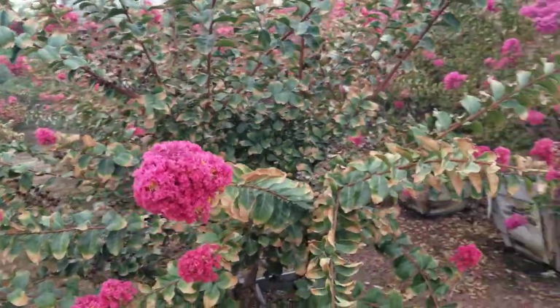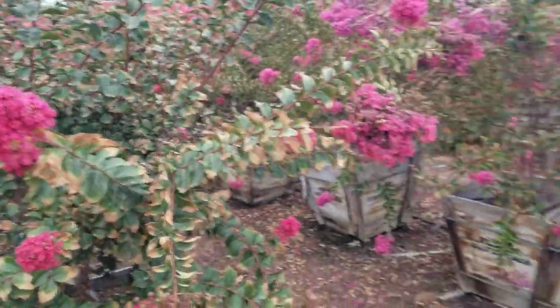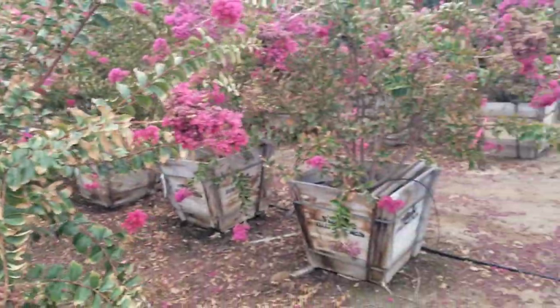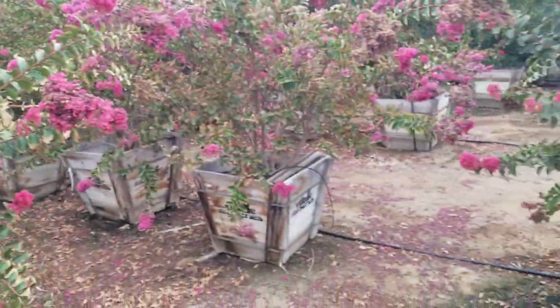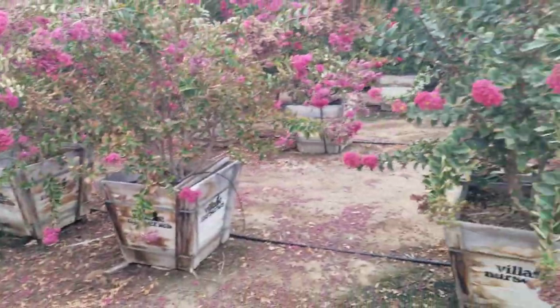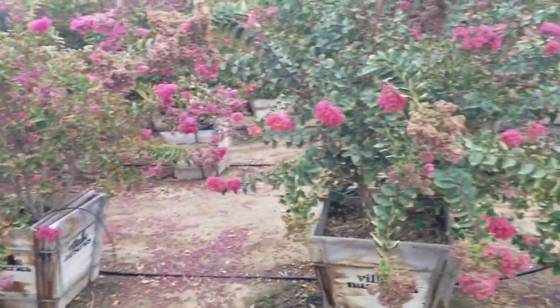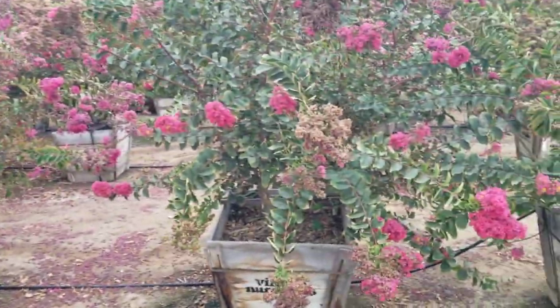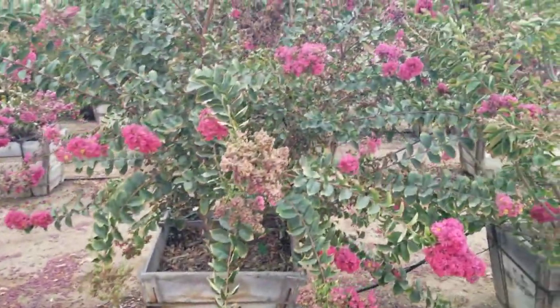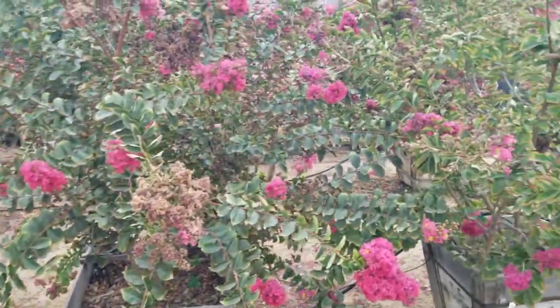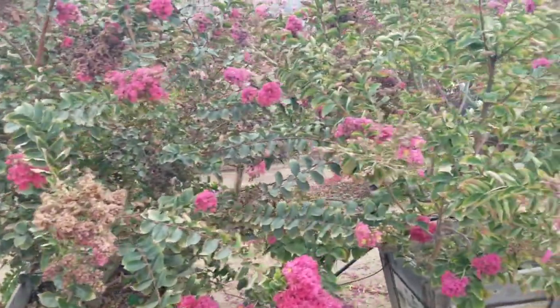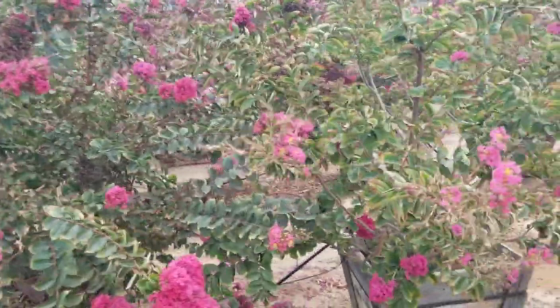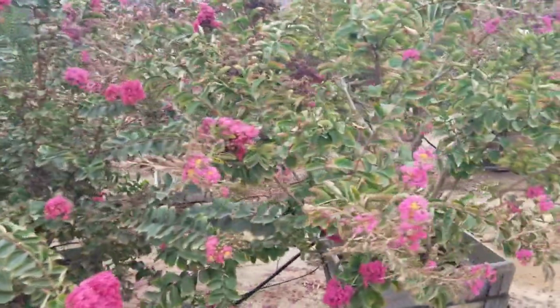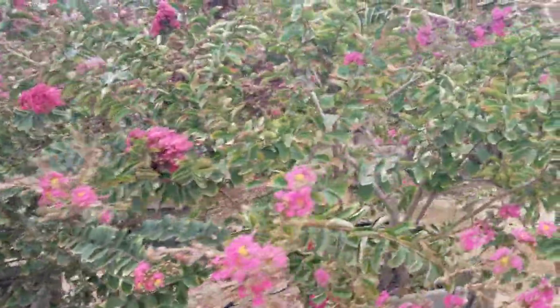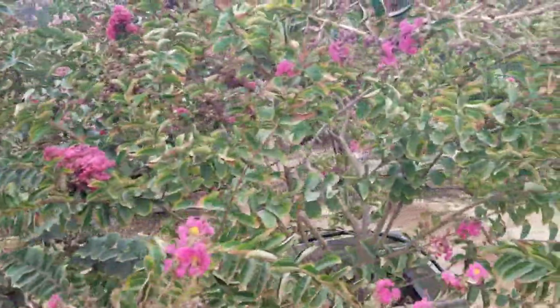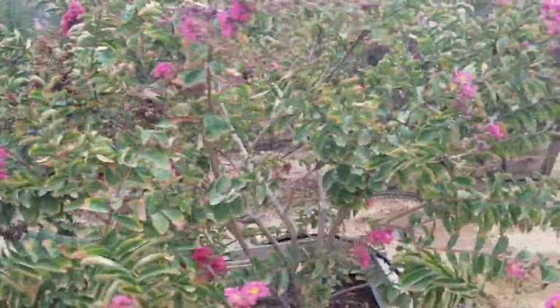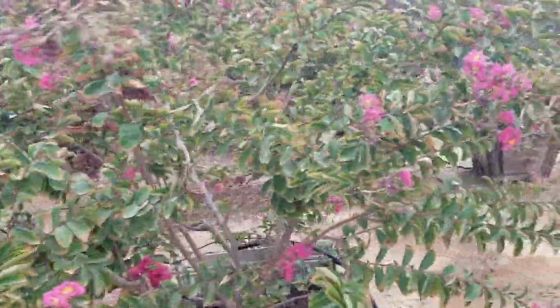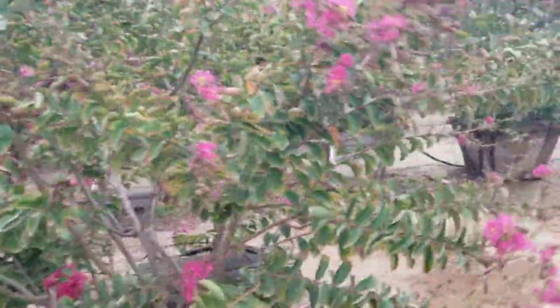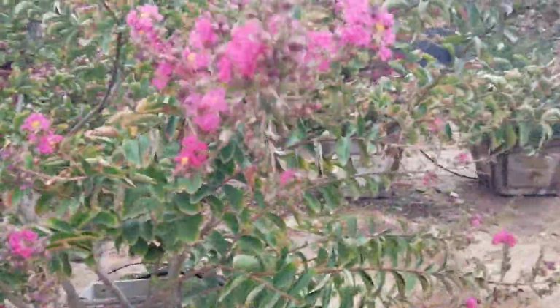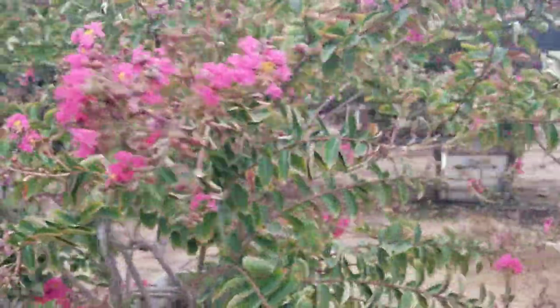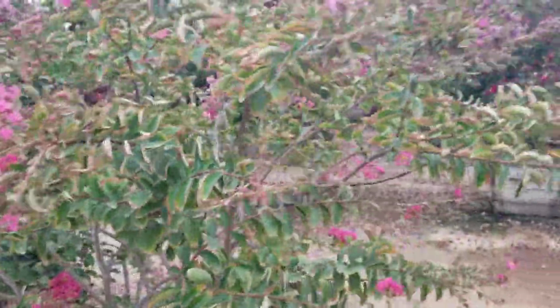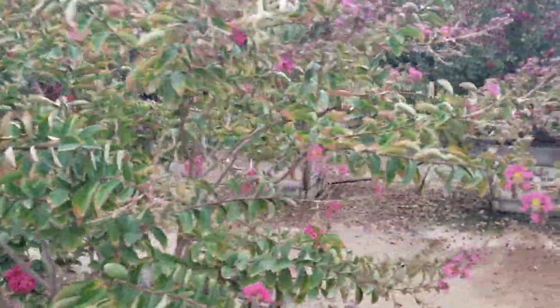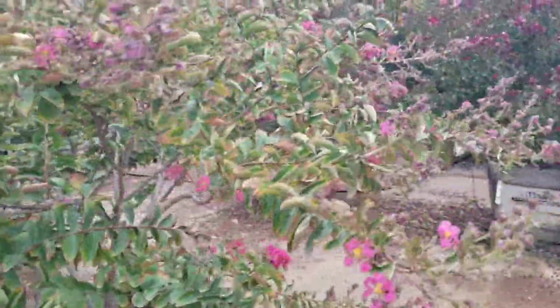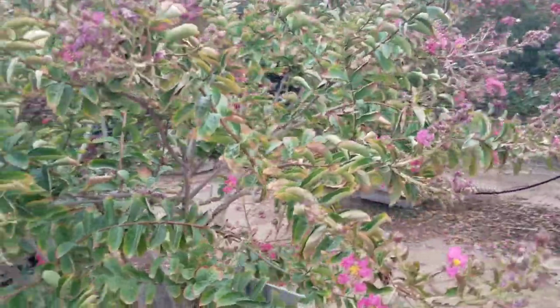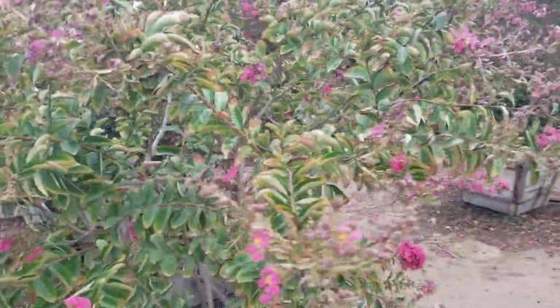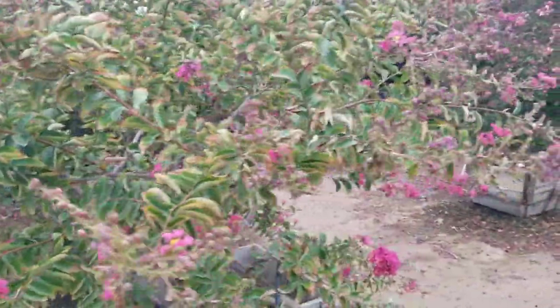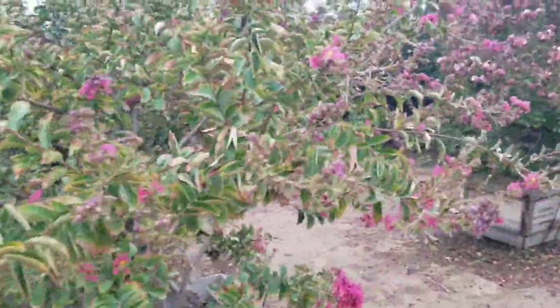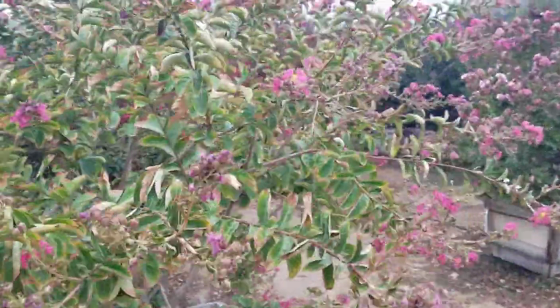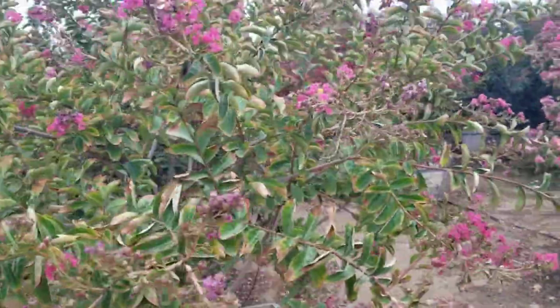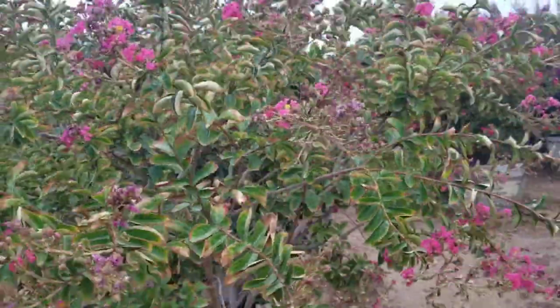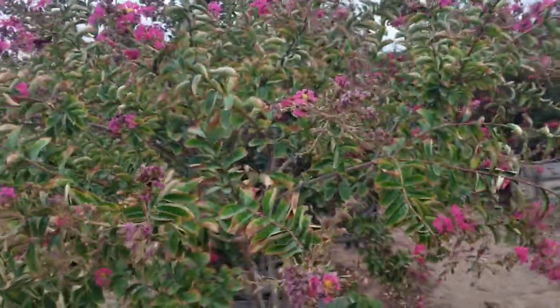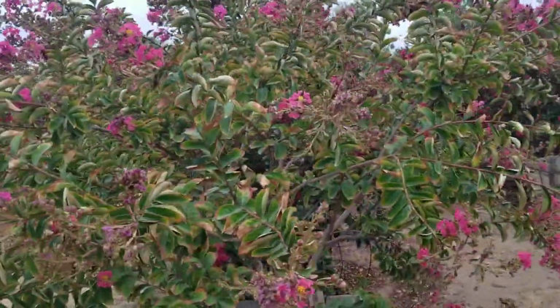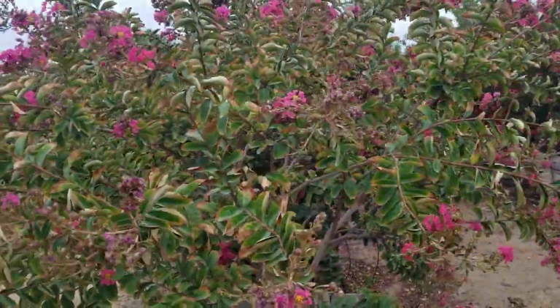What you see here are the 24-inch box multi-stem trees. These will get about 15 feet tall. Crepe myrtles also come in single trunk varieties that'll get about 20 feet tall and about 20 feet wide.